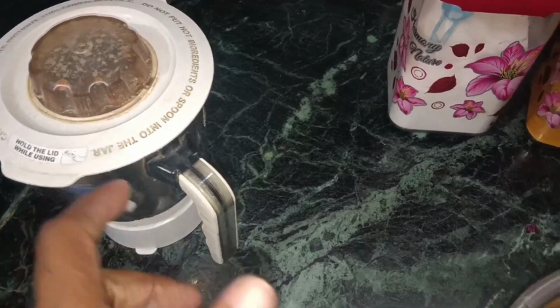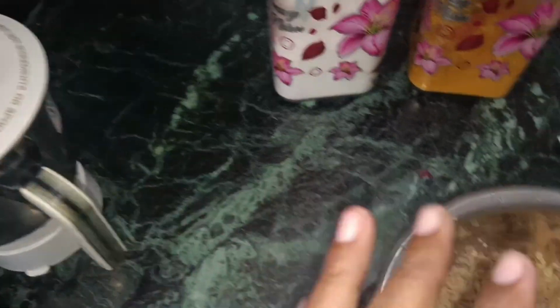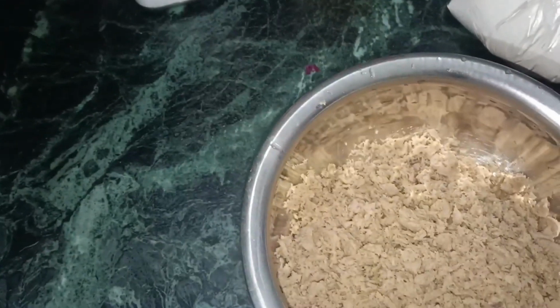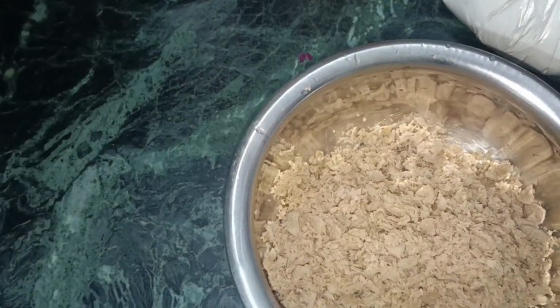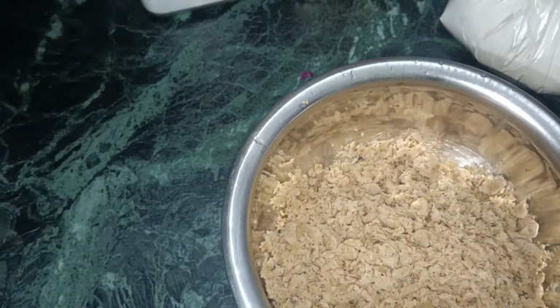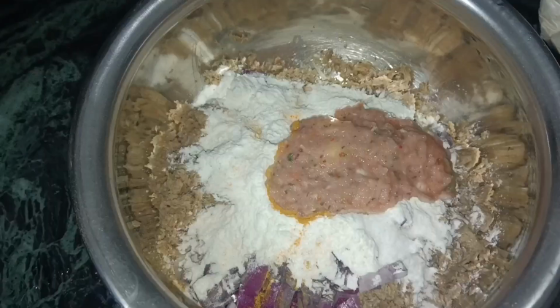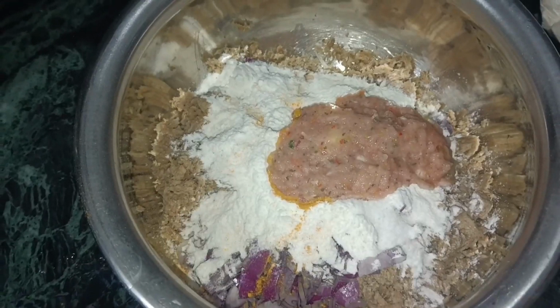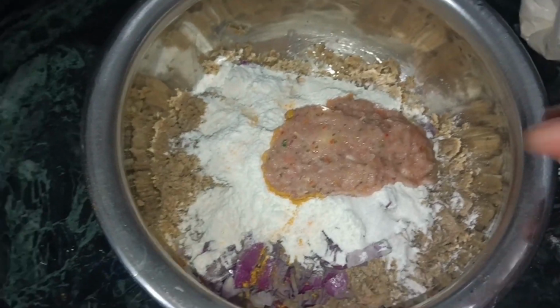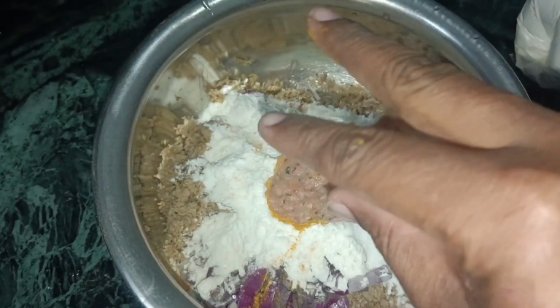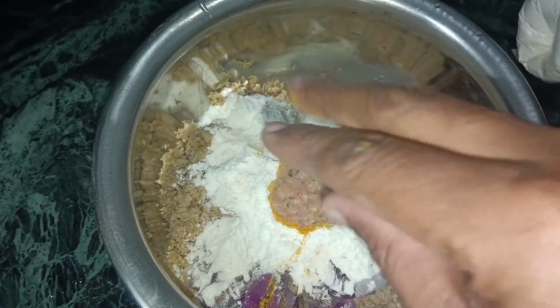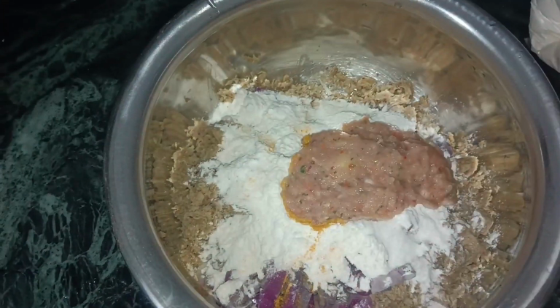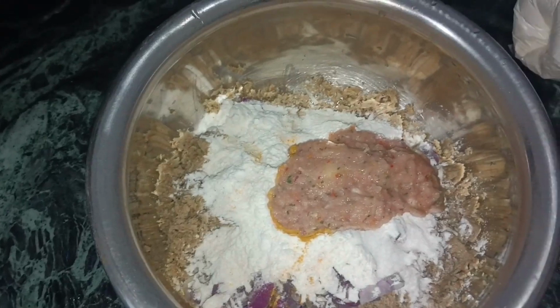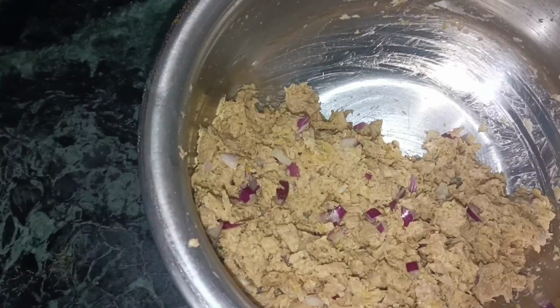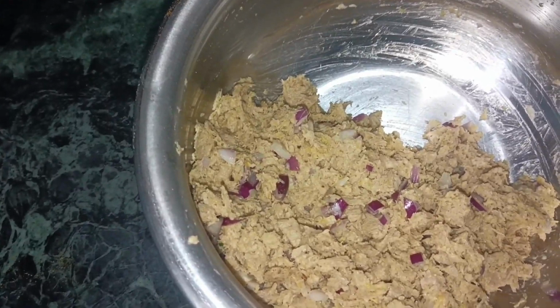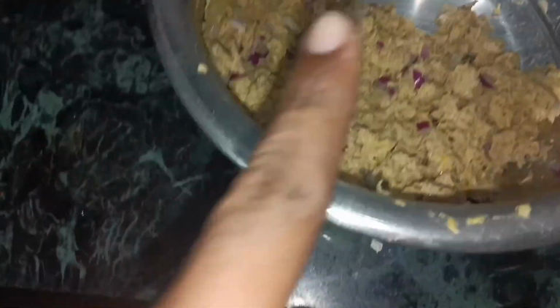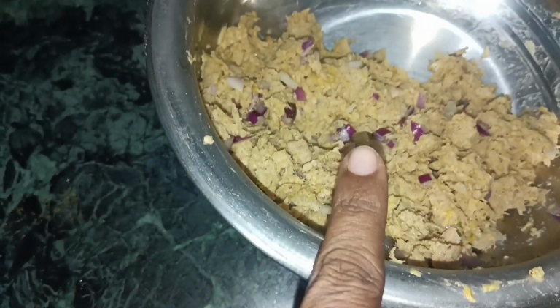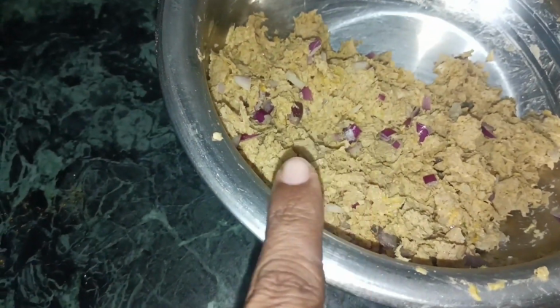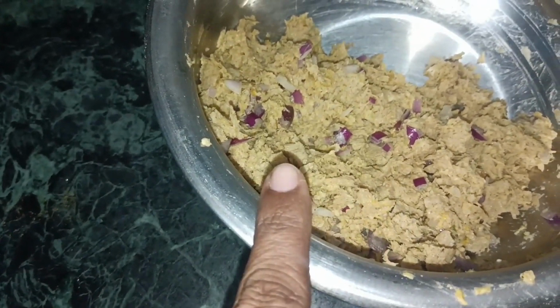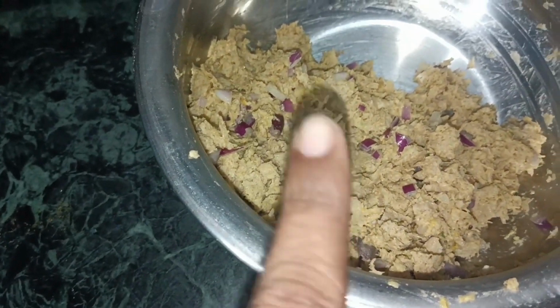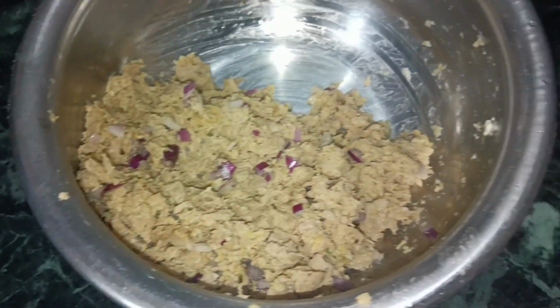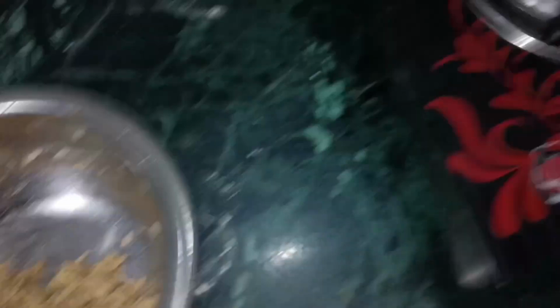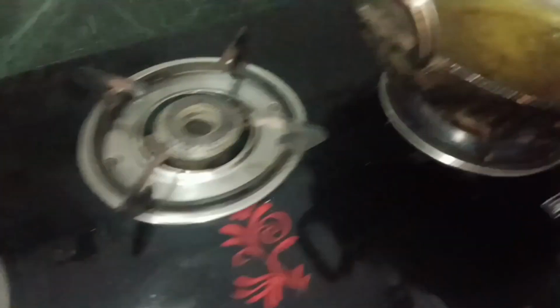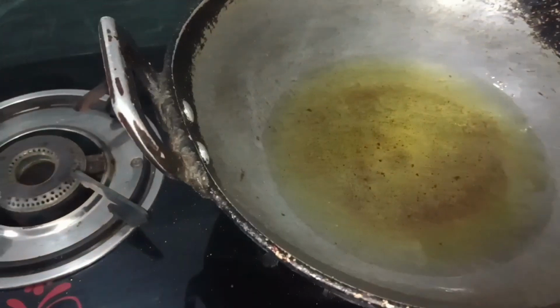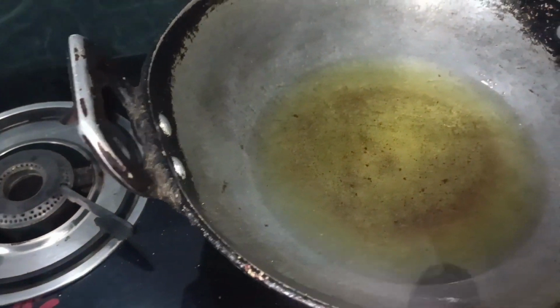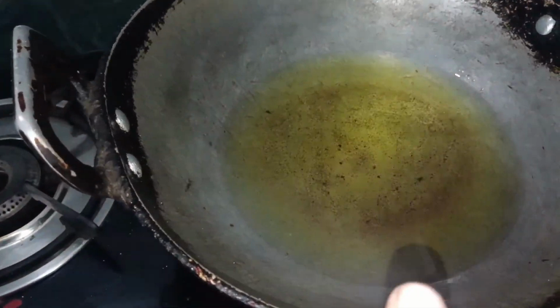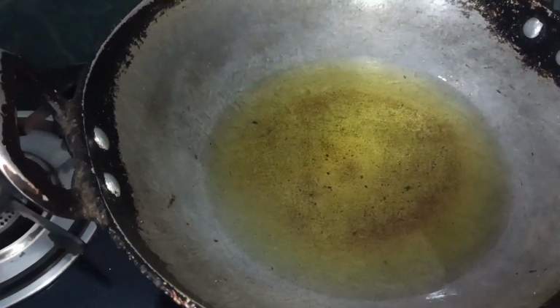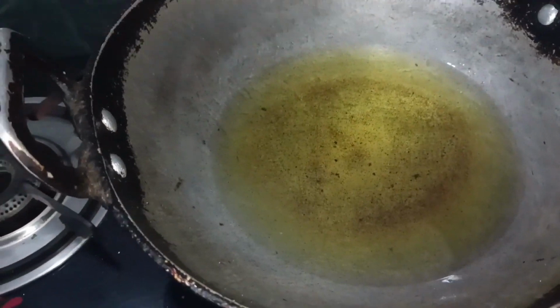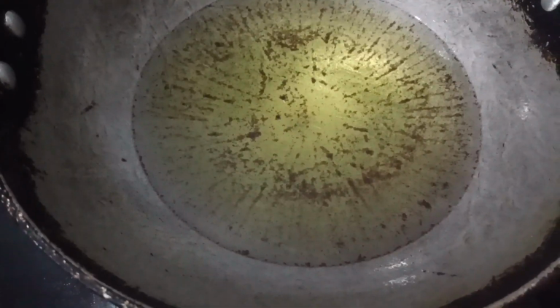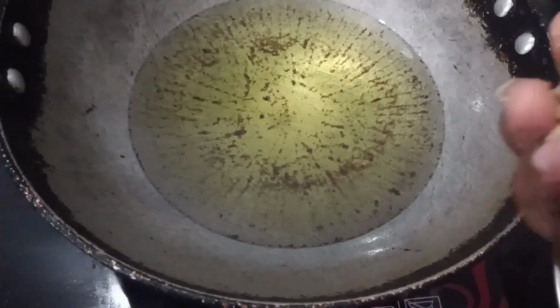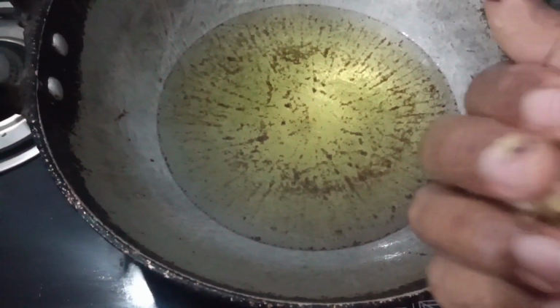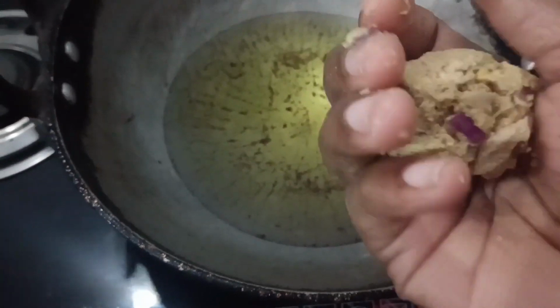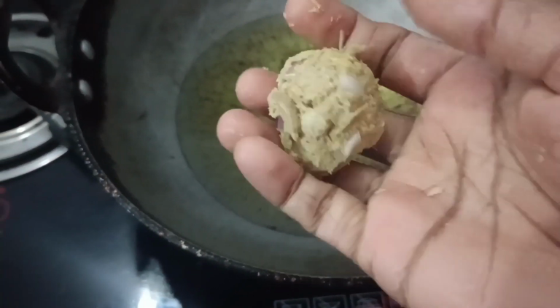I have to add salt and mix it well. I want to be that you can fry a little rice.